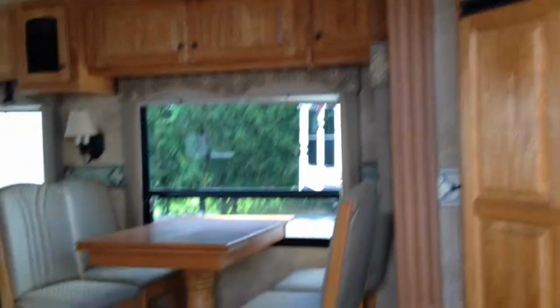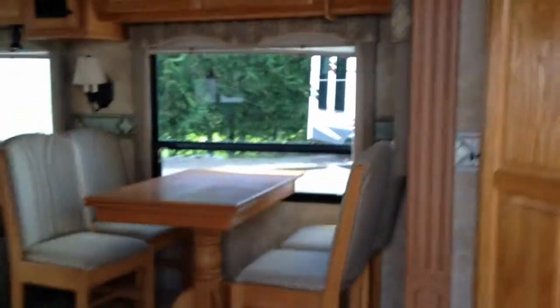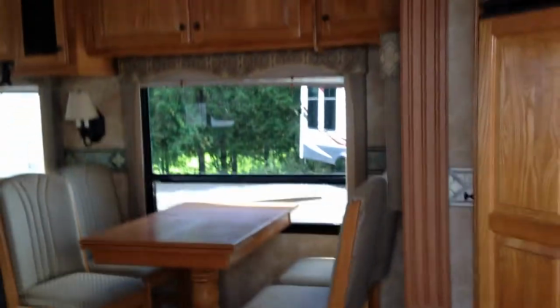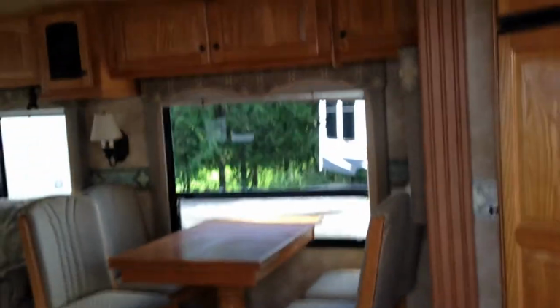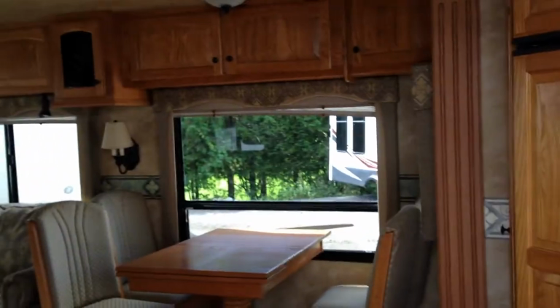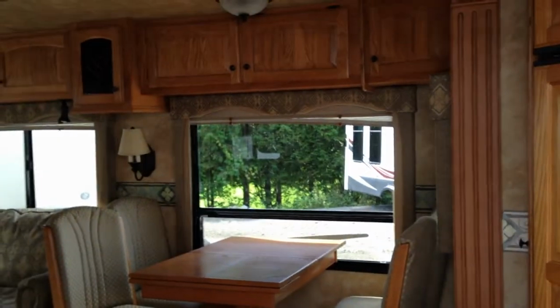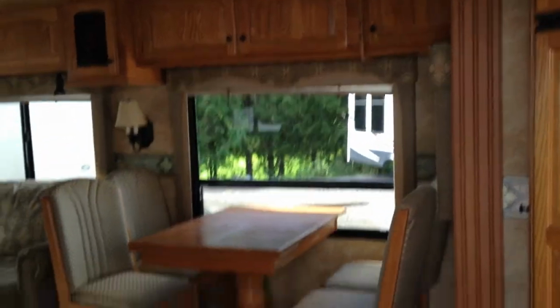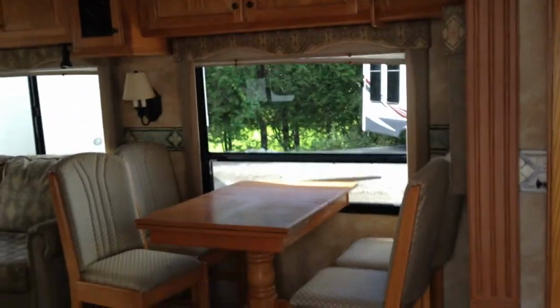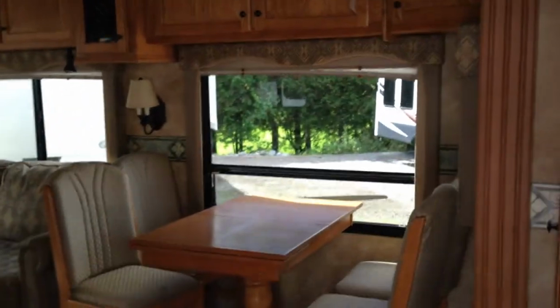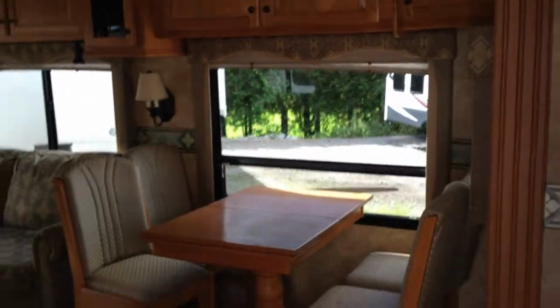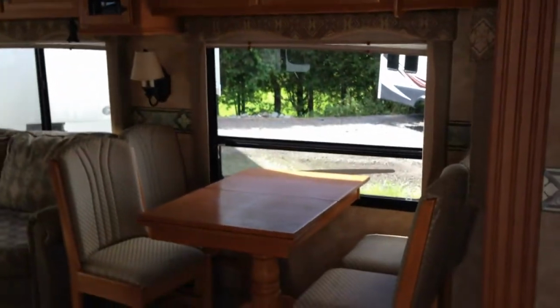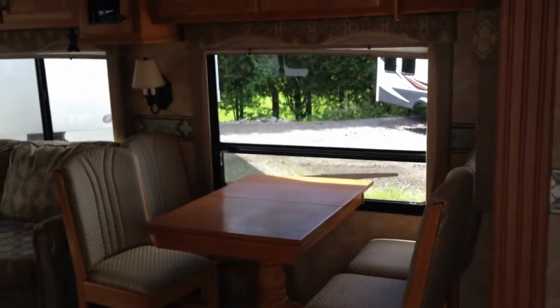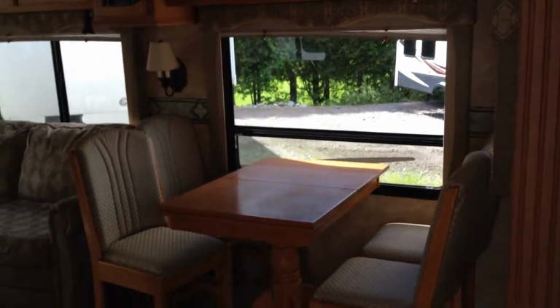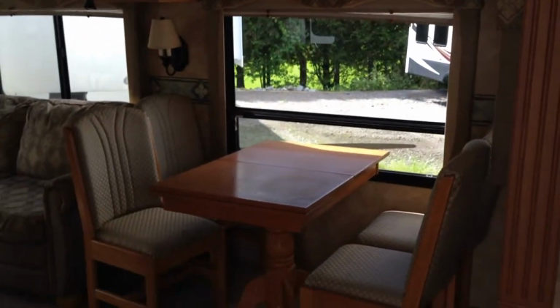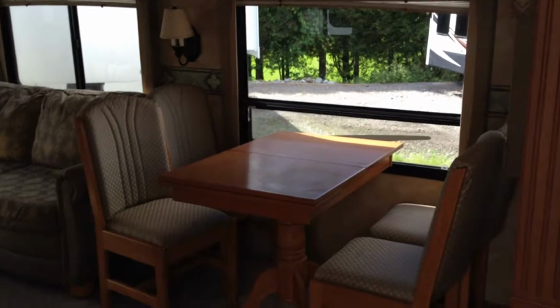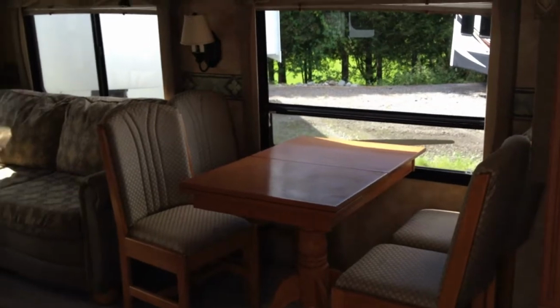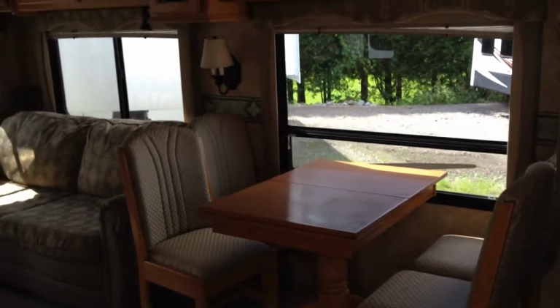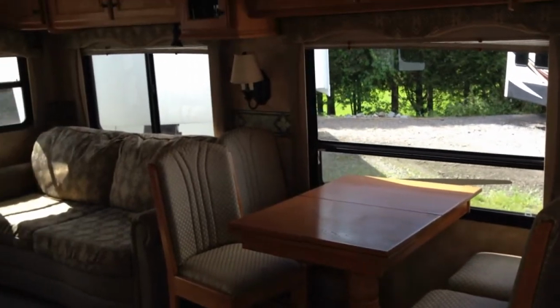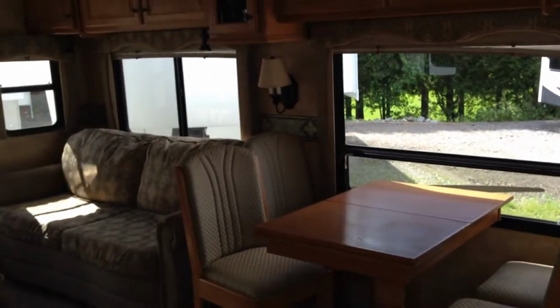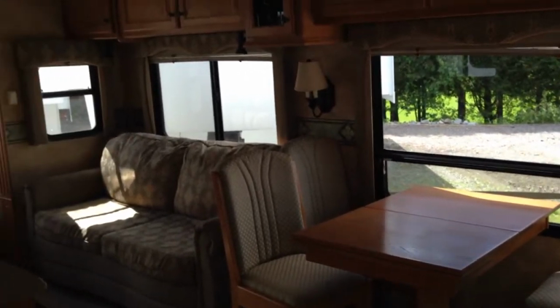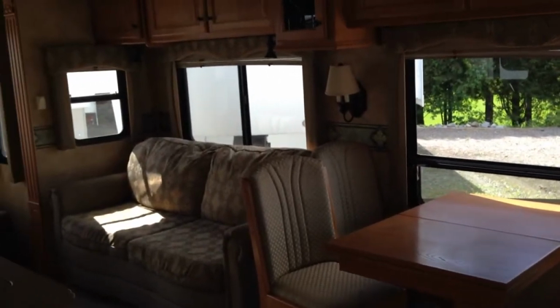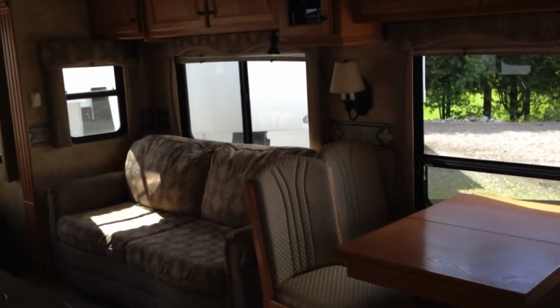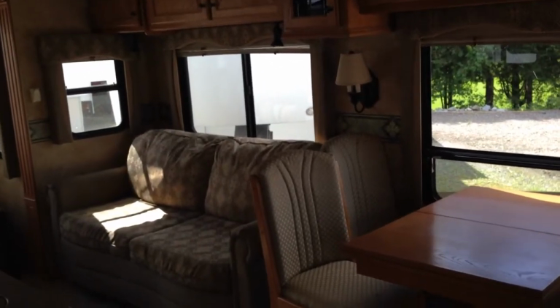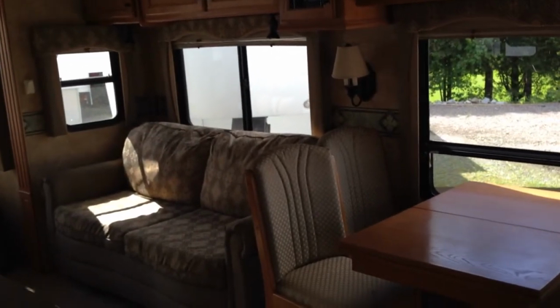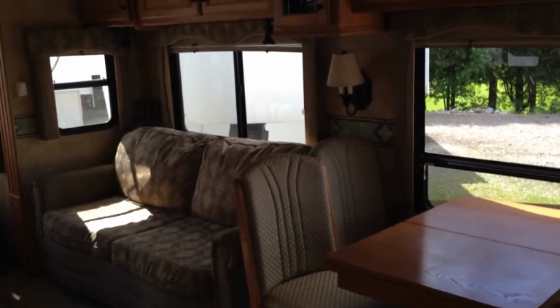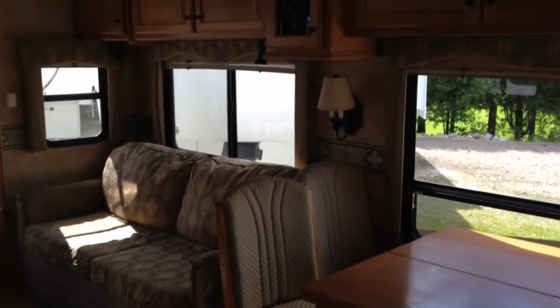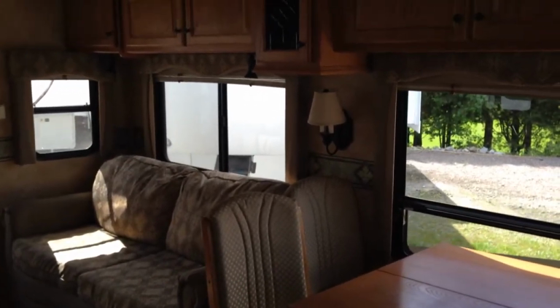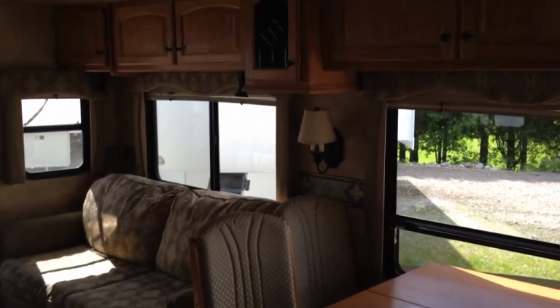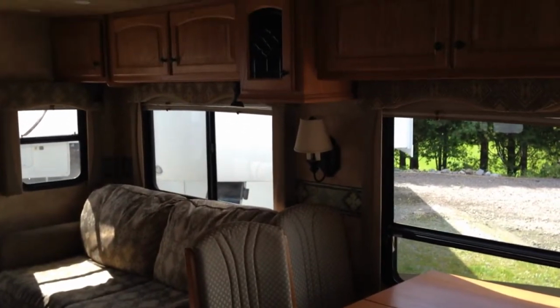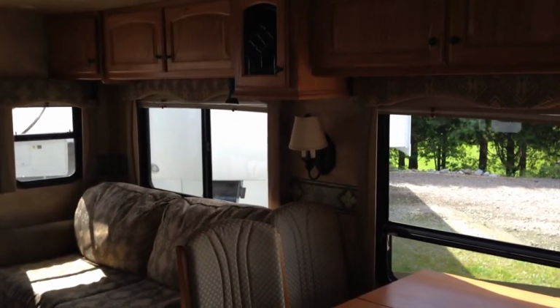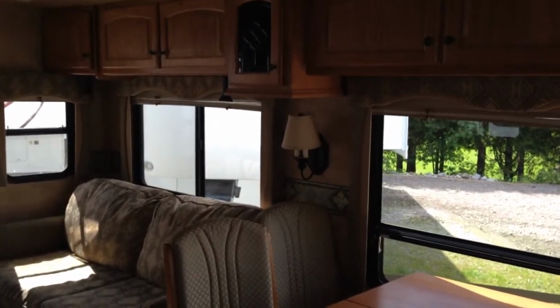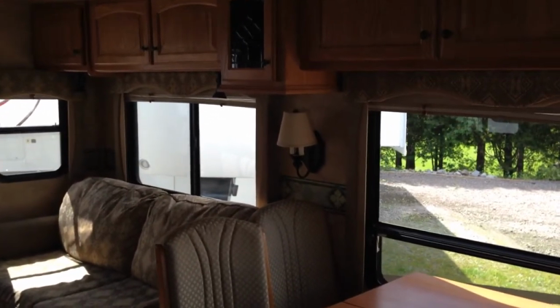Look at the size of those windows. Beautiful hardwood cabinetry throughout the entire trailer. Nice freestanding dinette, and of course you do have the couch that also has a pullout bed in it.